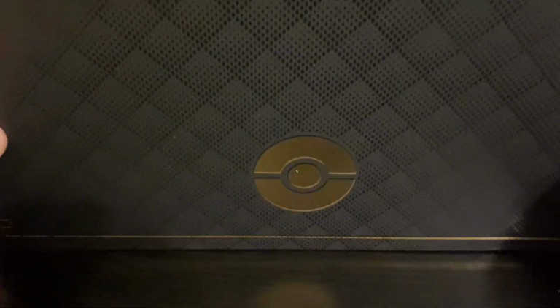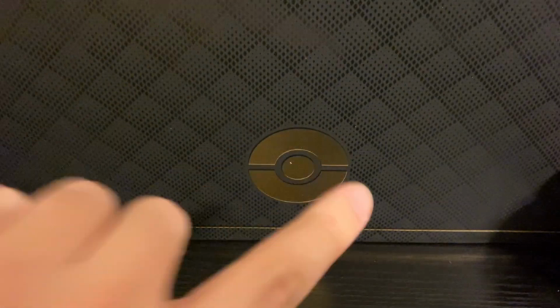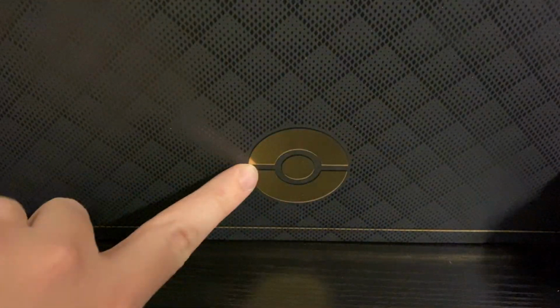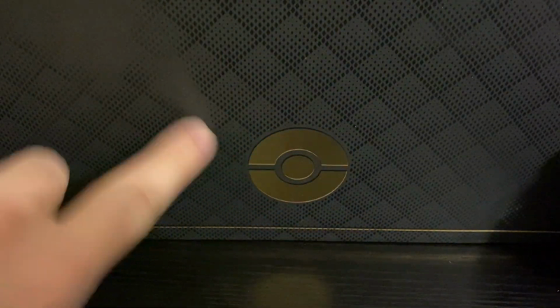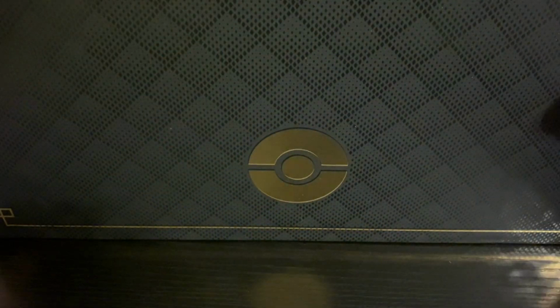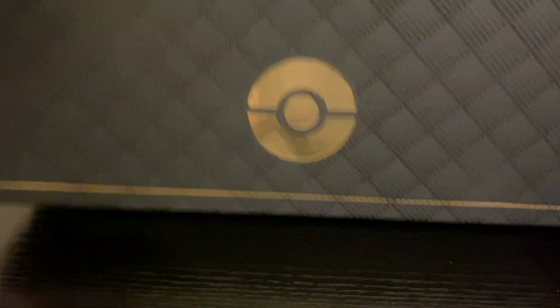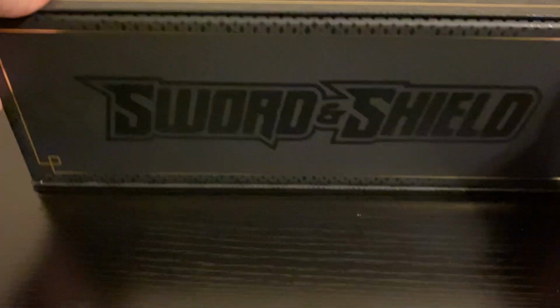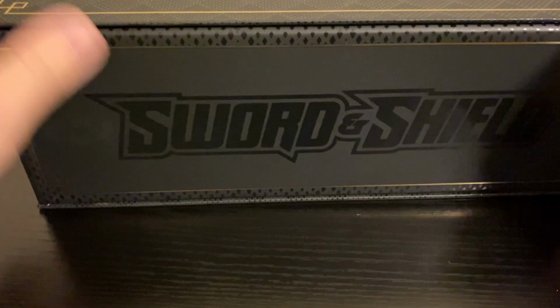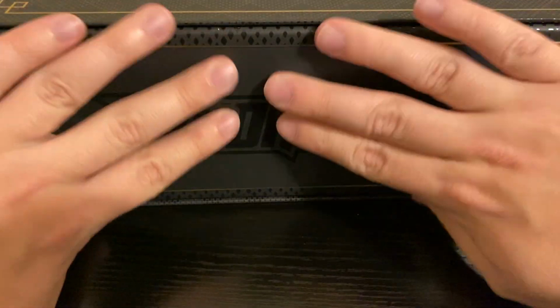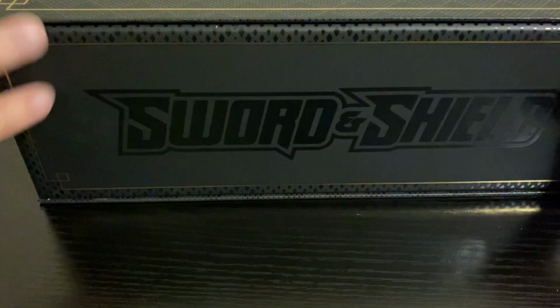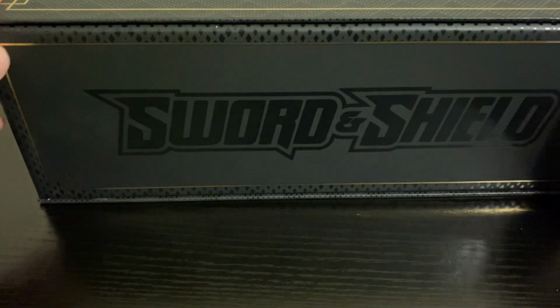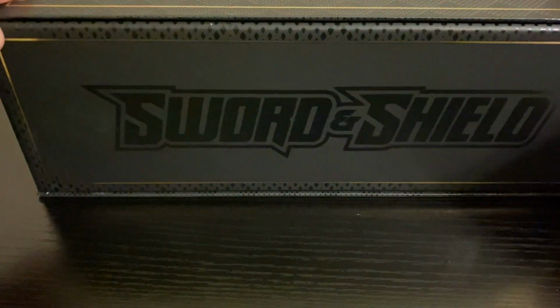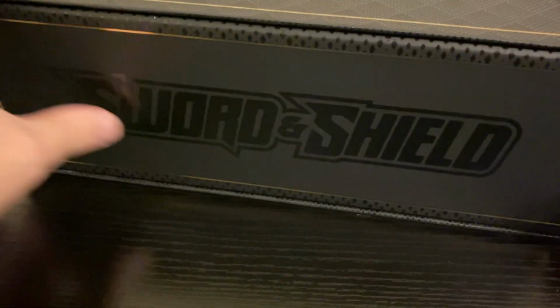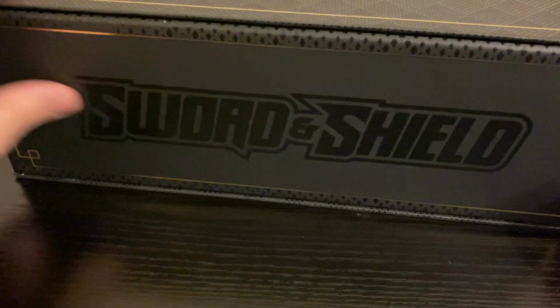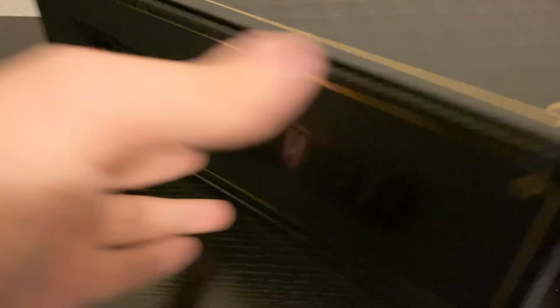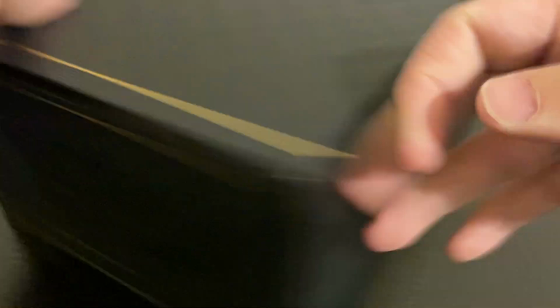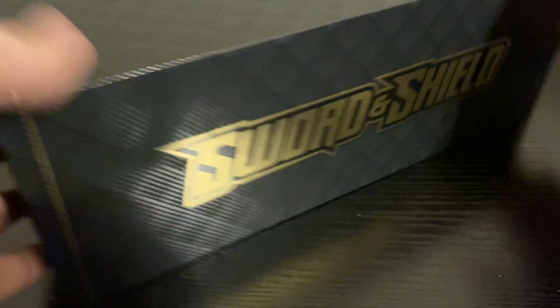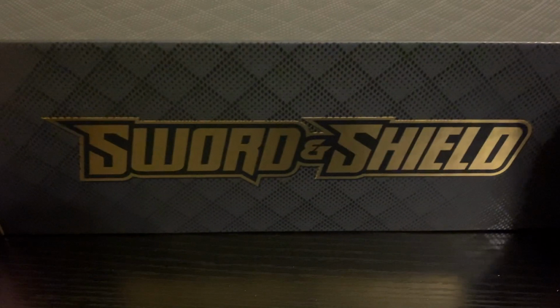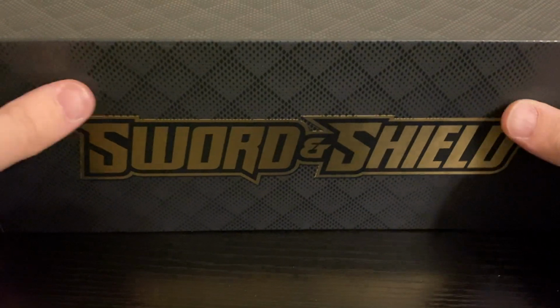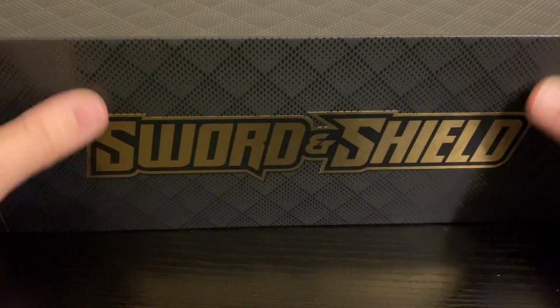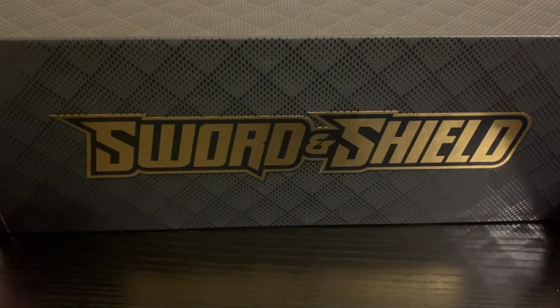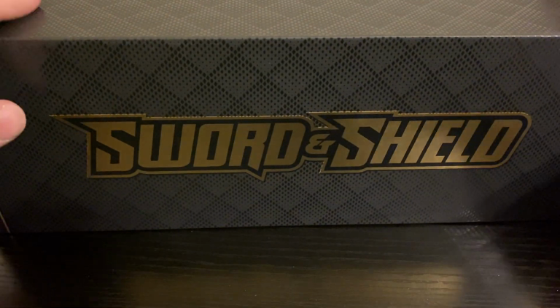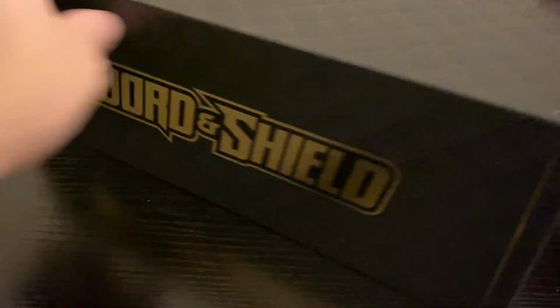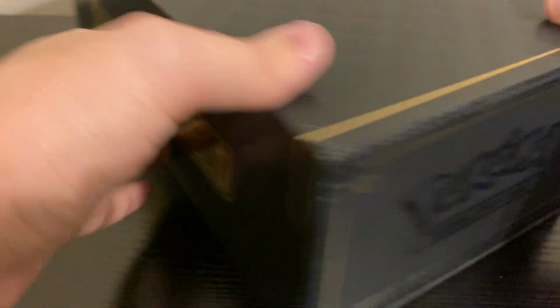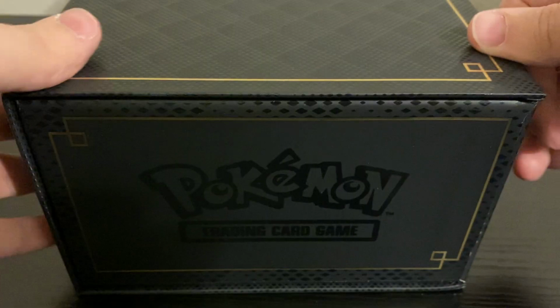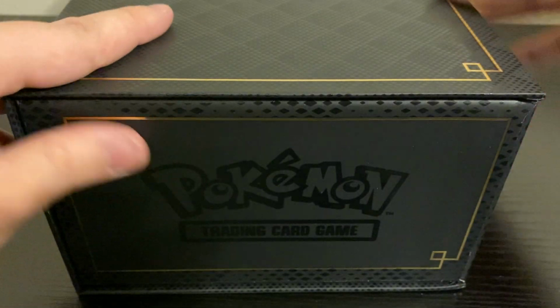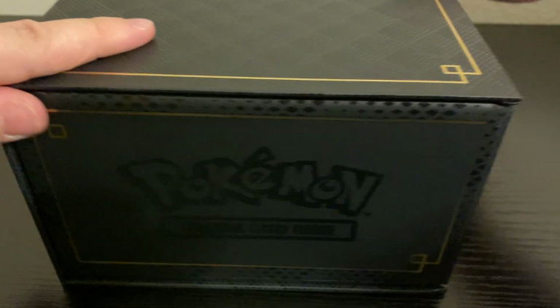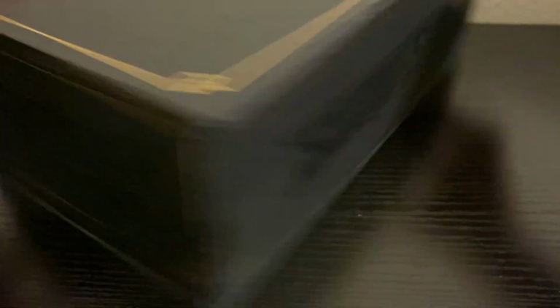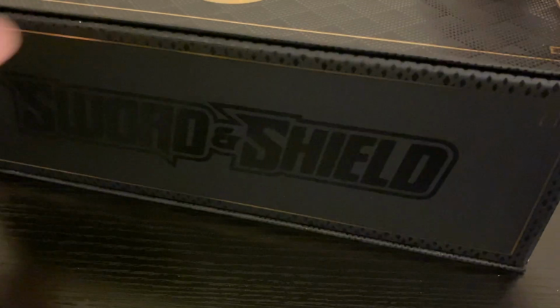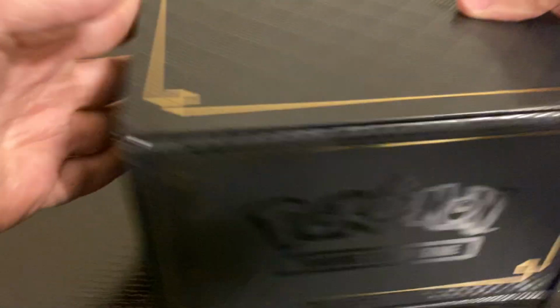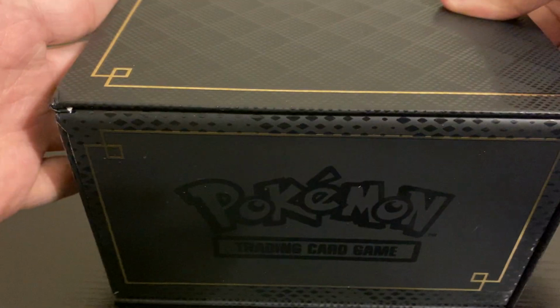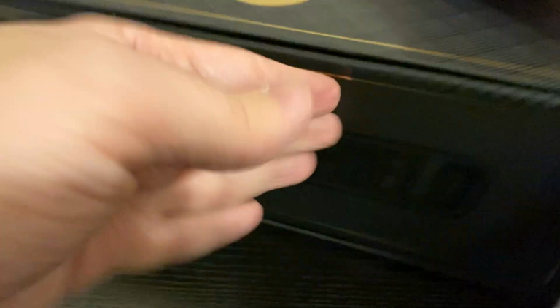As you can see, it has this nice Pokeball on here. On the front, Sword and Shield has a nice black gloss finish. And on the back, it has it in that golden black, which just looks really, really nice. And of course, it says Pokemon on both the sides.